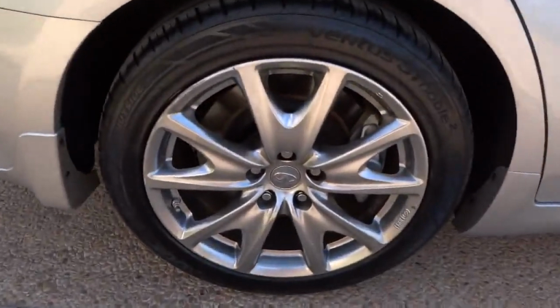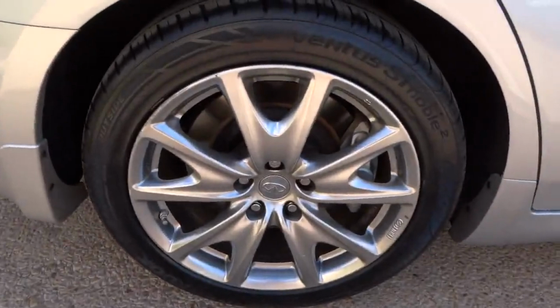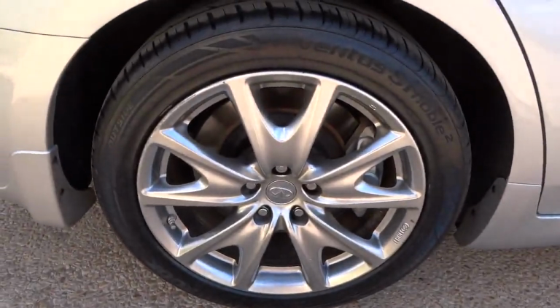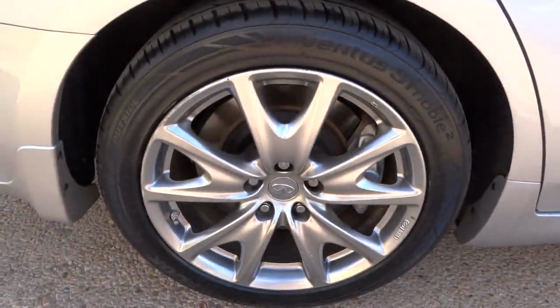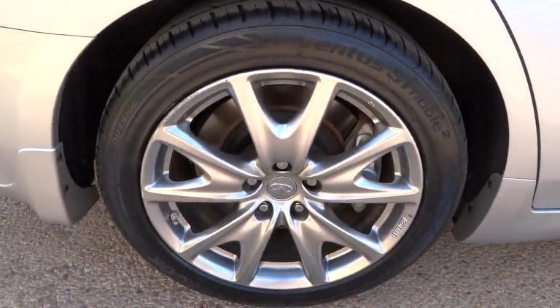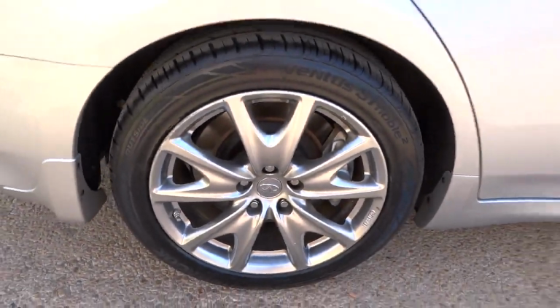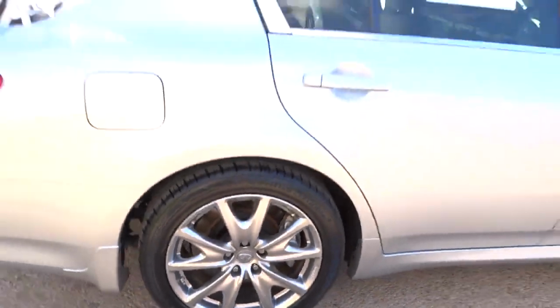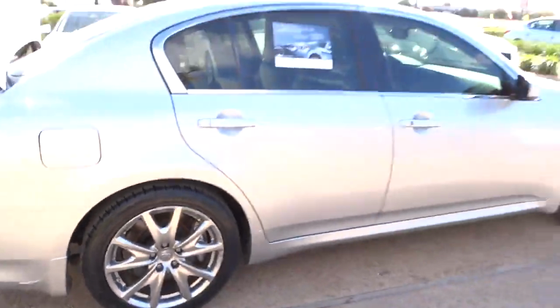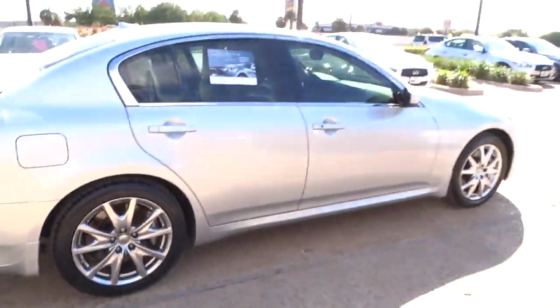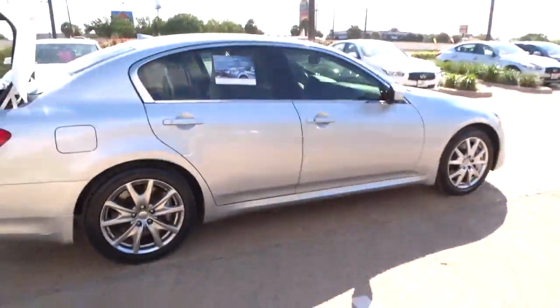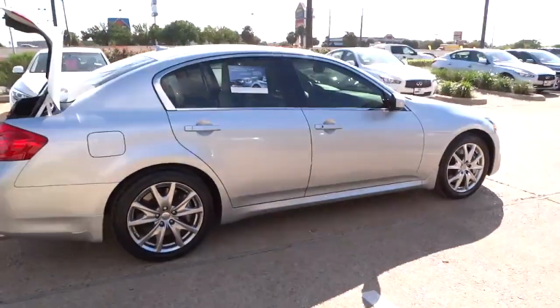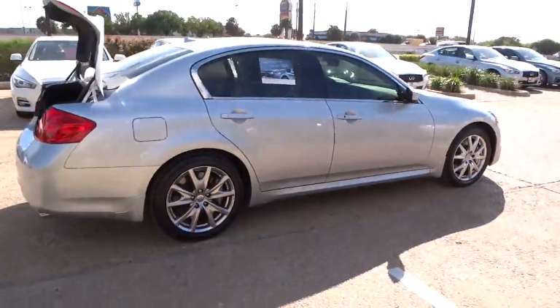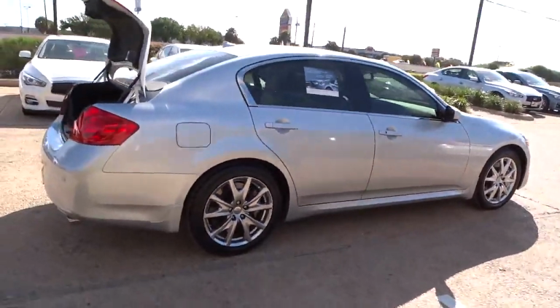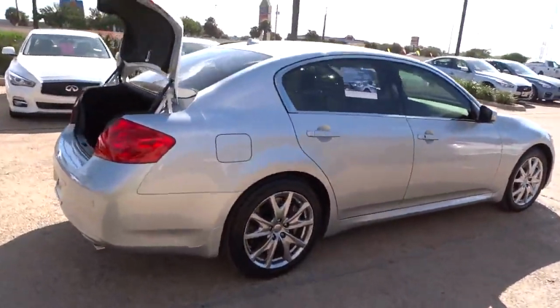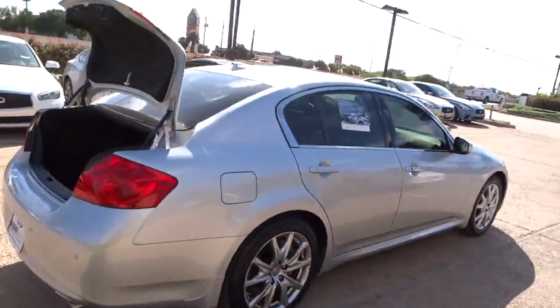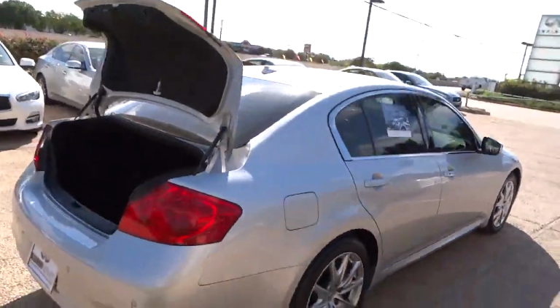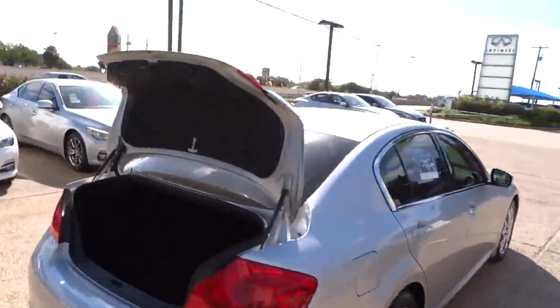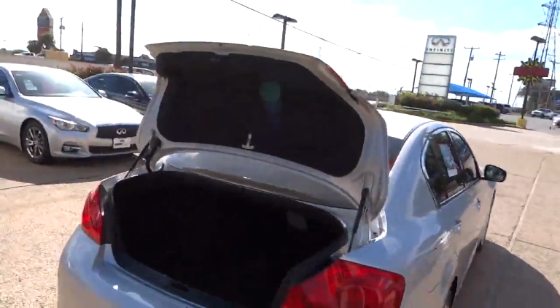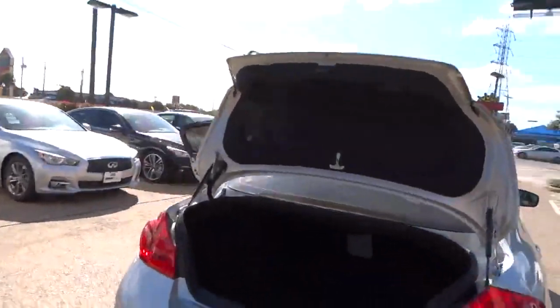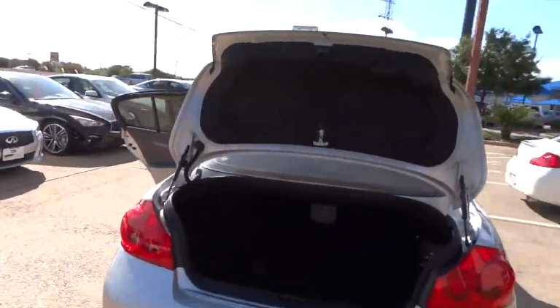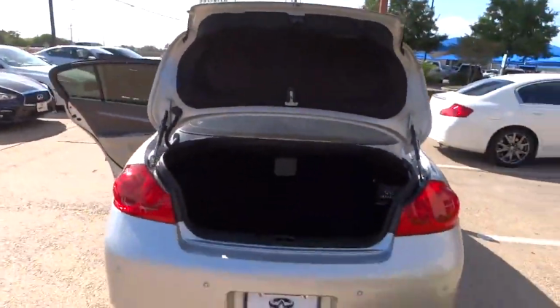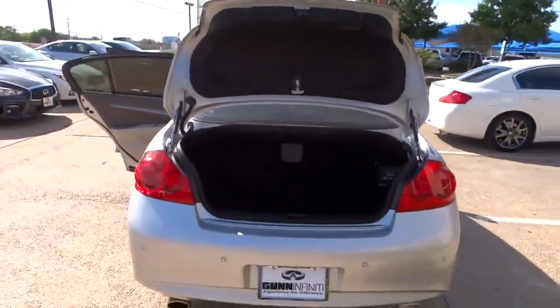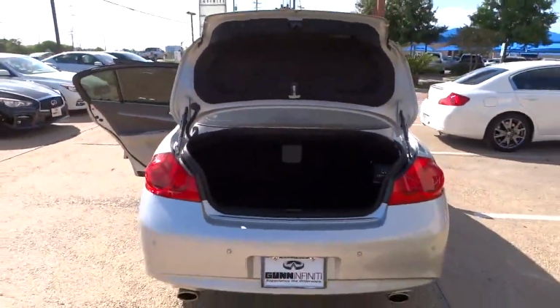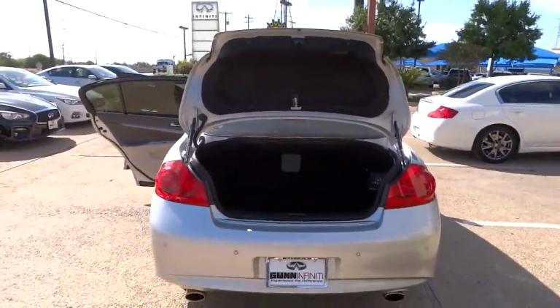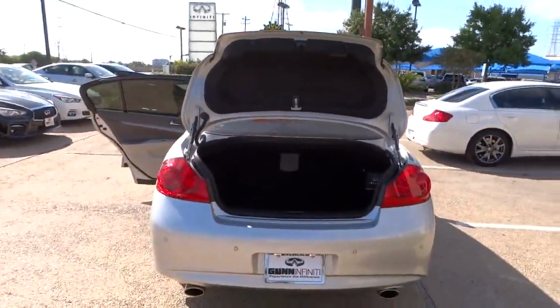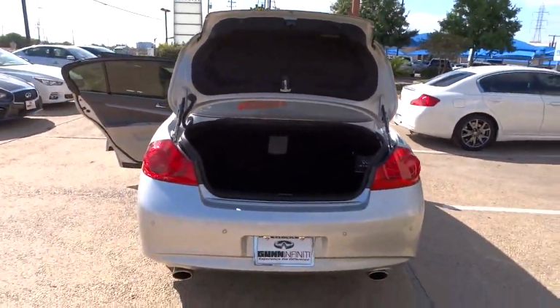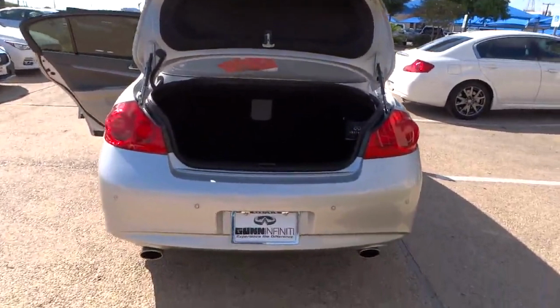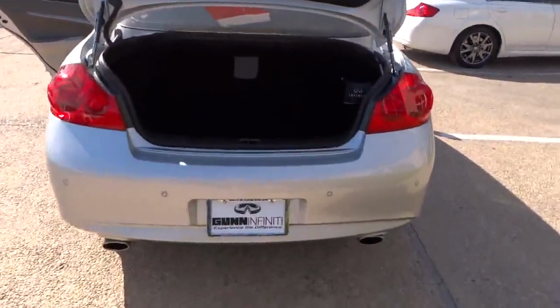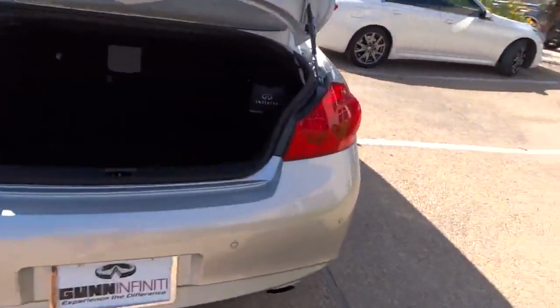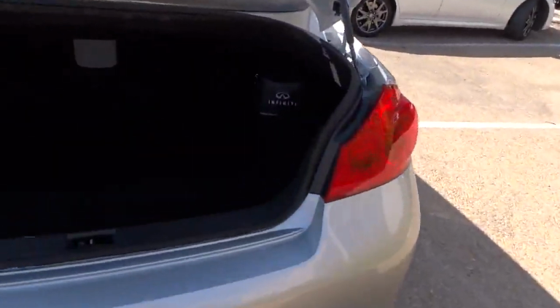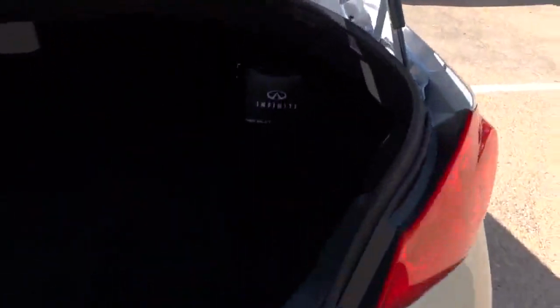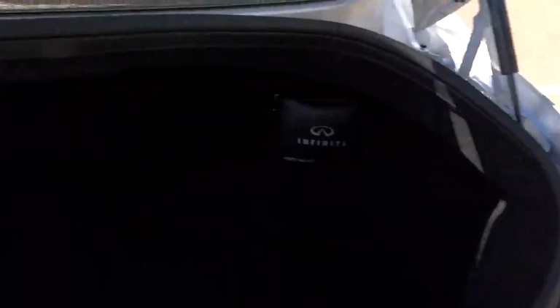This vehicle has less than 30,000 miles. Here are some of this vehicle's great options: traction control, airbags, automatic transmission, Bluetooth, remote power door locks, heated driver's seat.